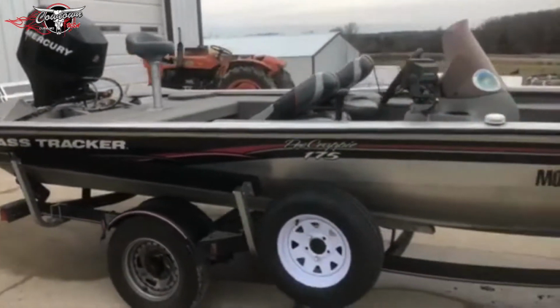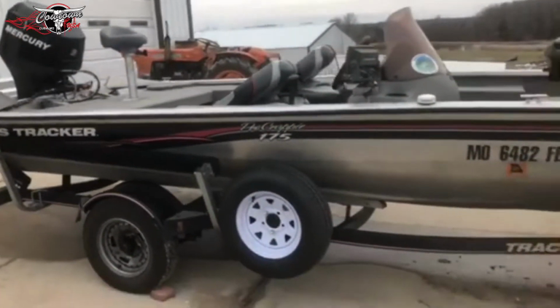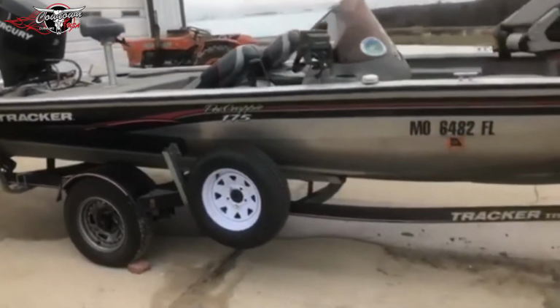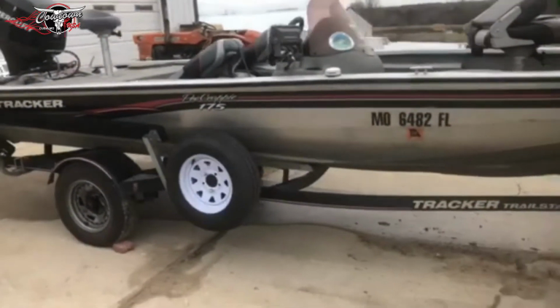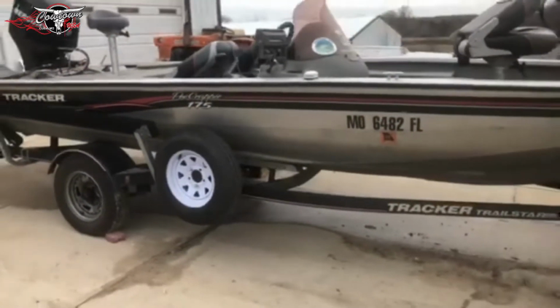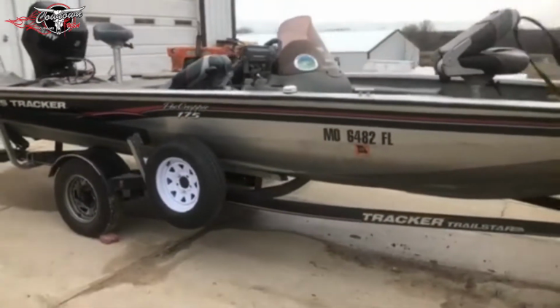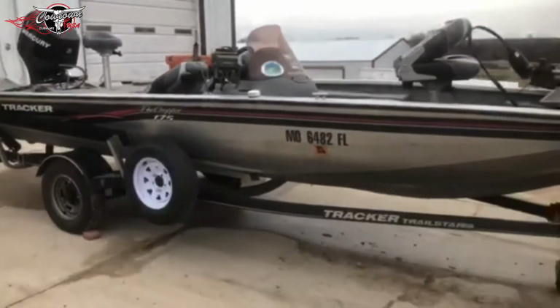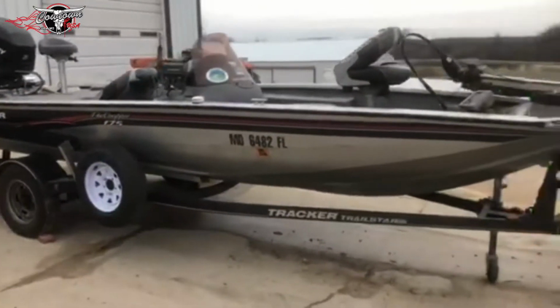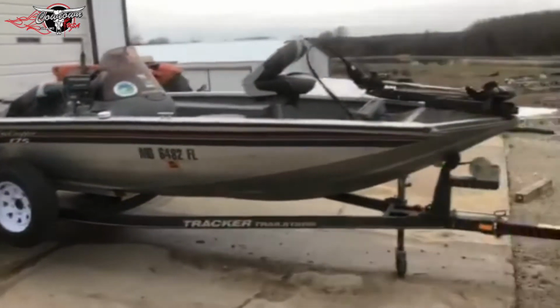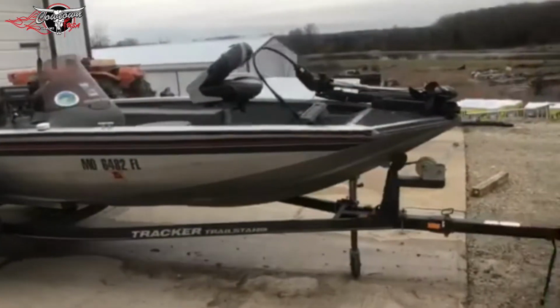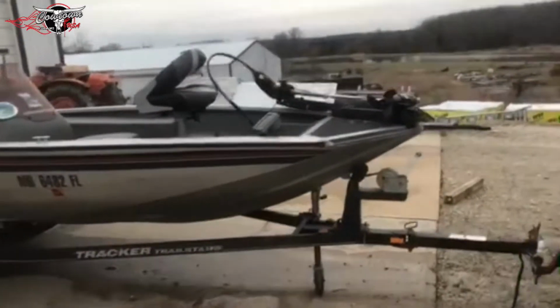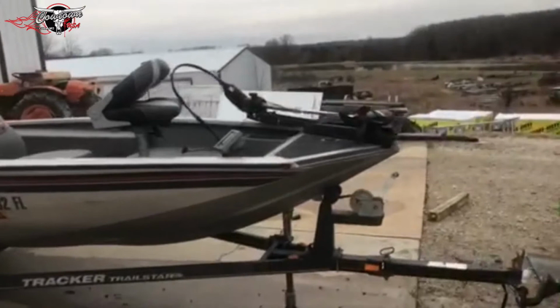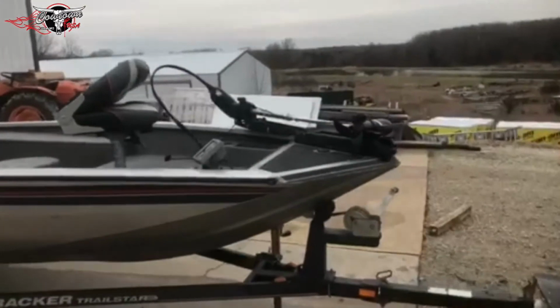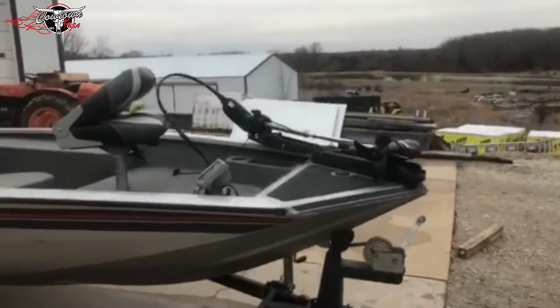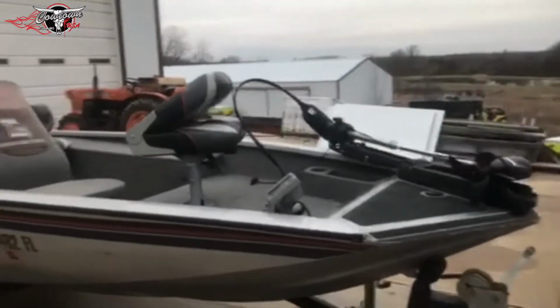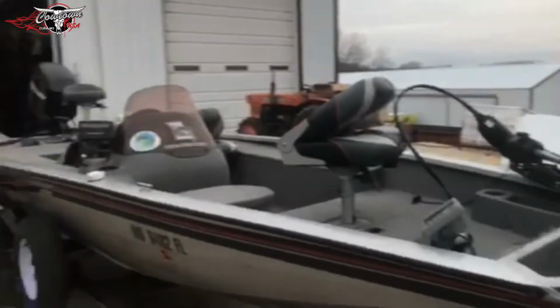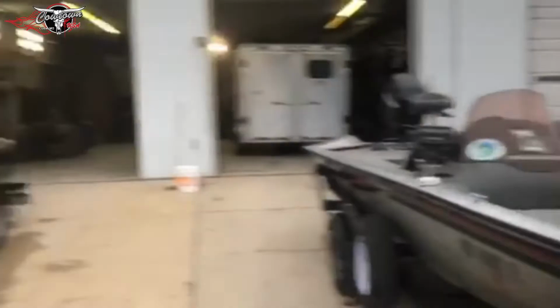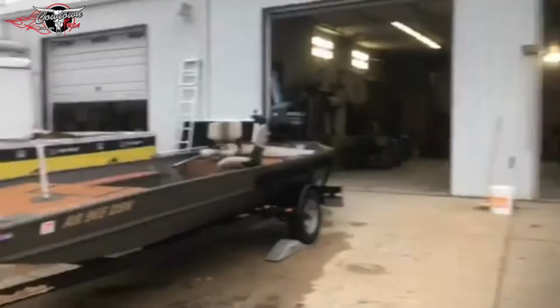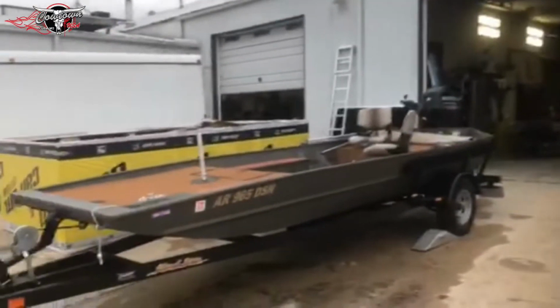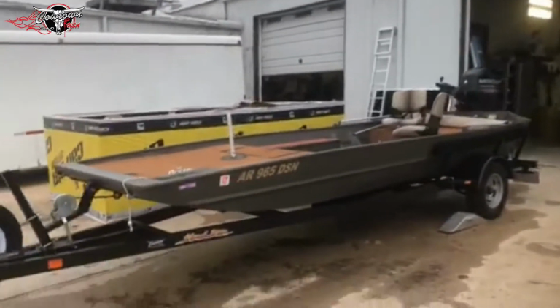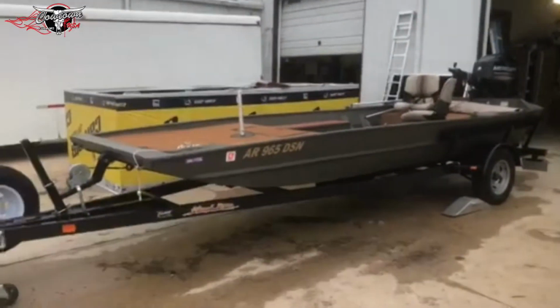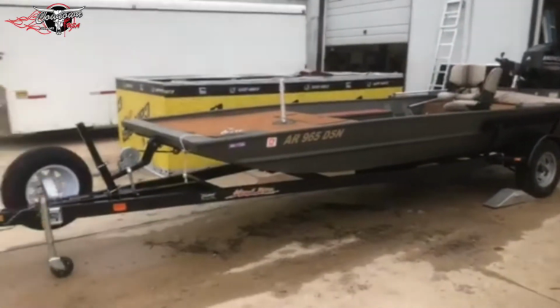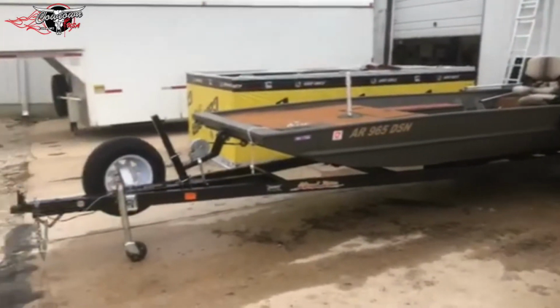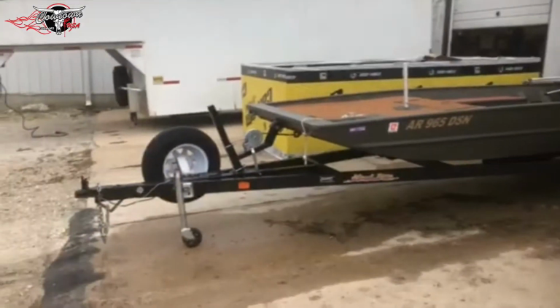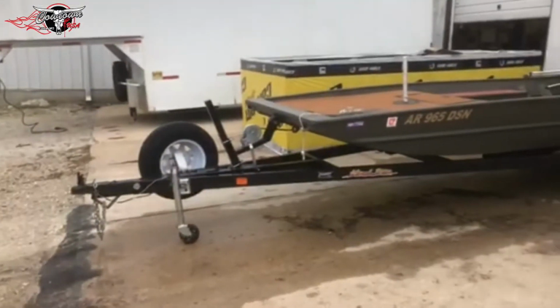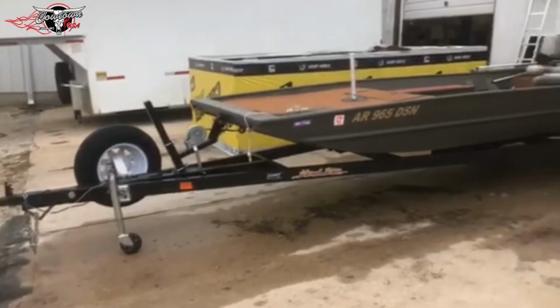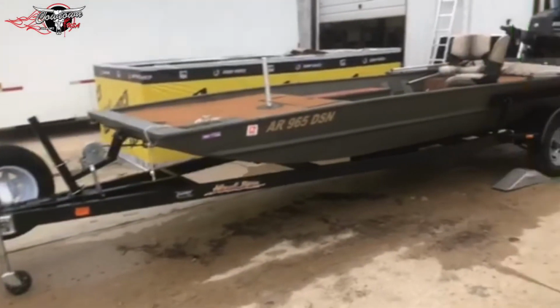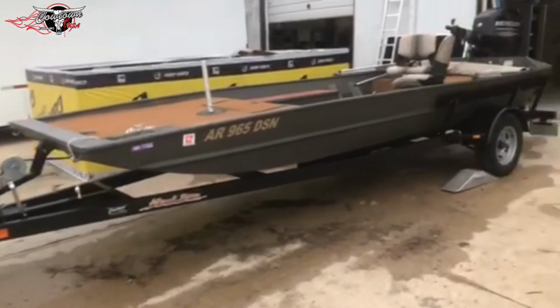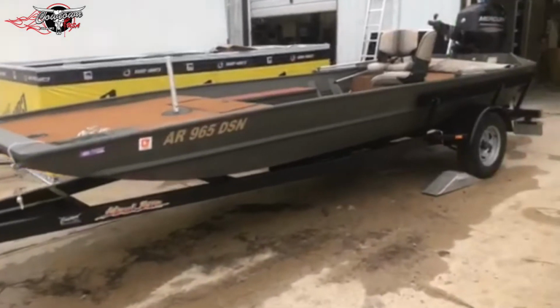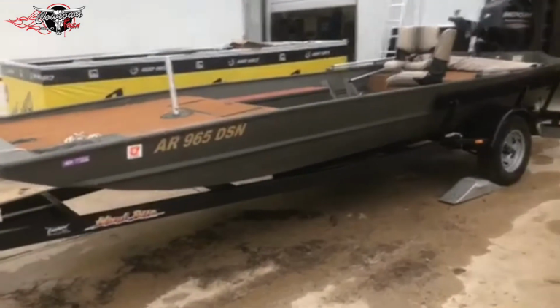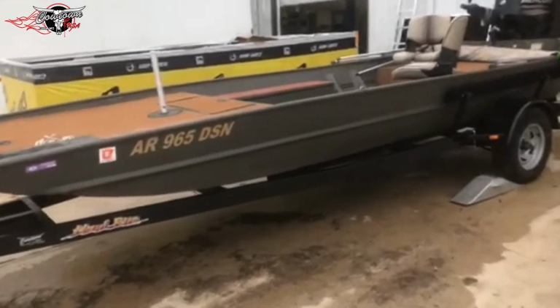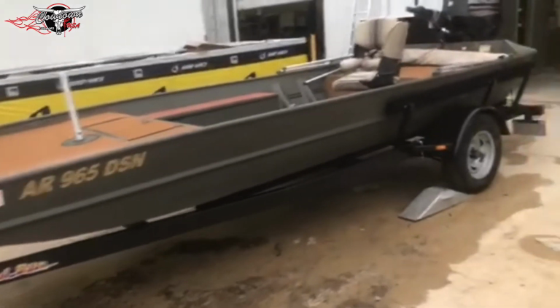This is going to be up for sale — hopefully on the website in the next couple of days. Very clean boat, nice setup. This customer Johnny came all the way from up around the Springfield area and came down and found this boat.